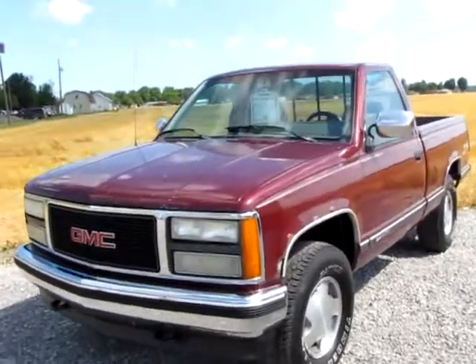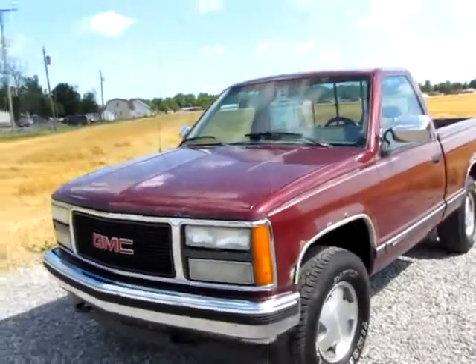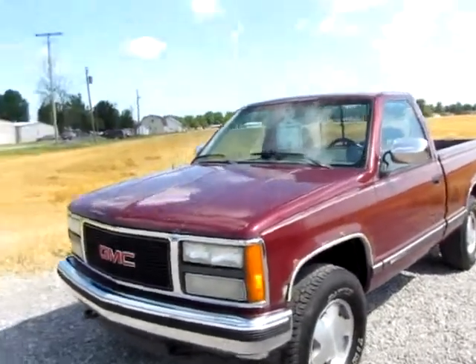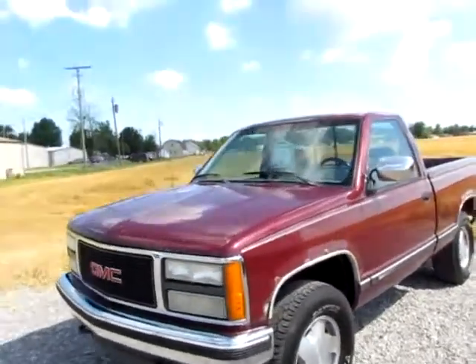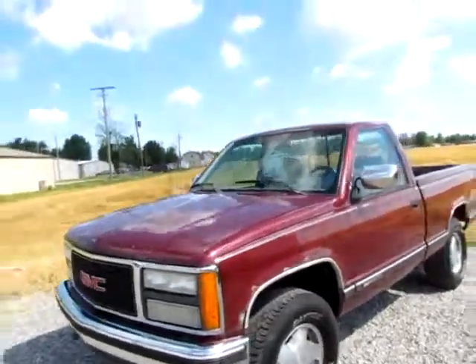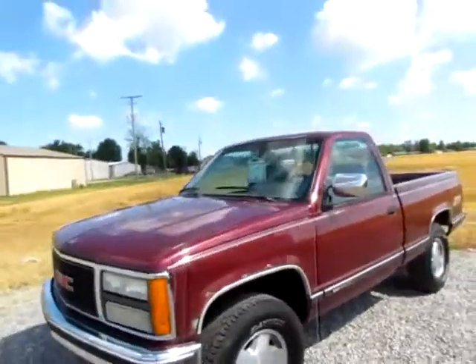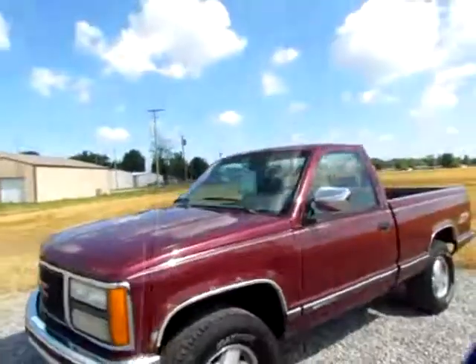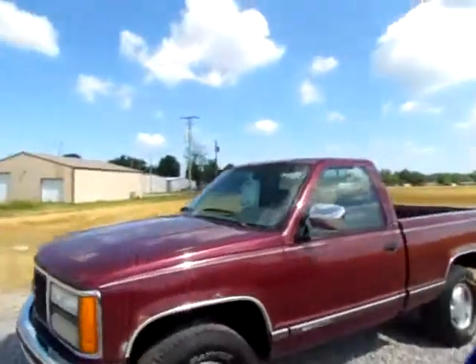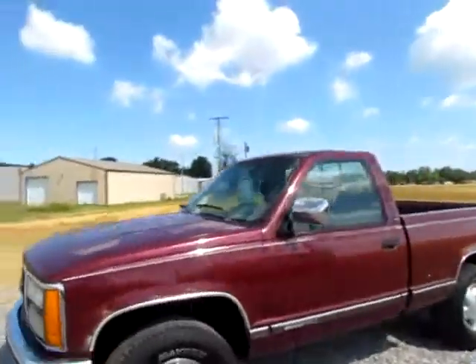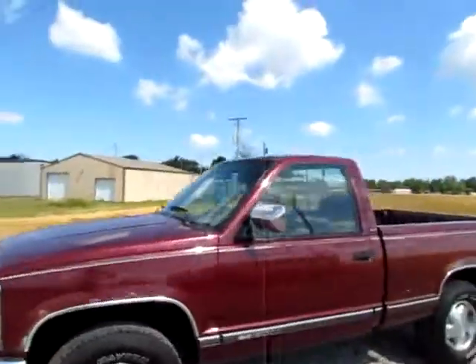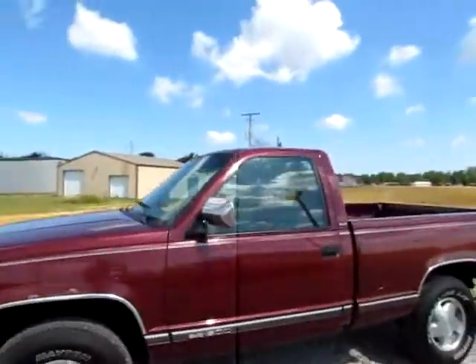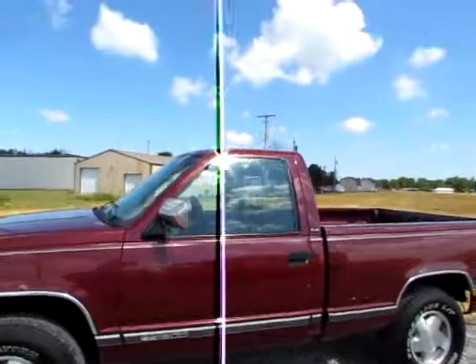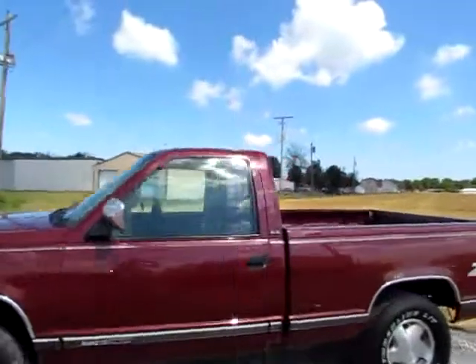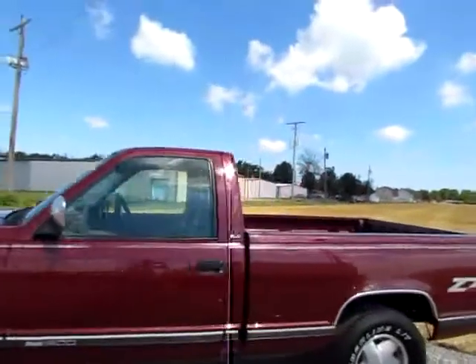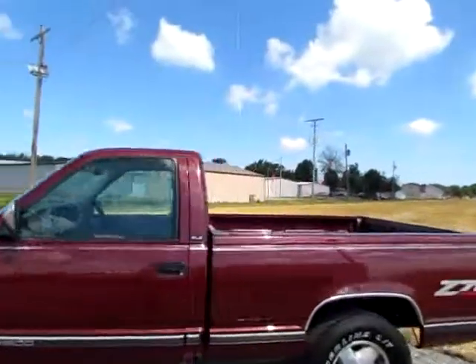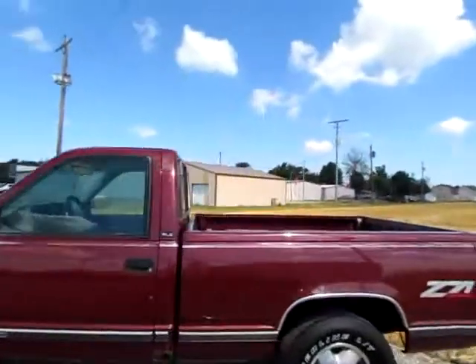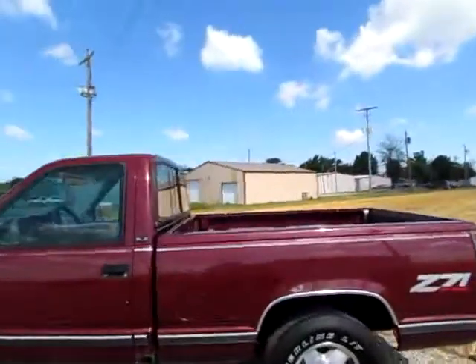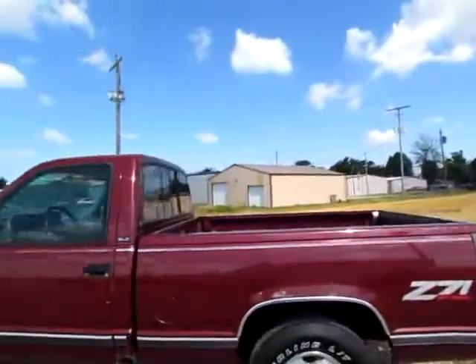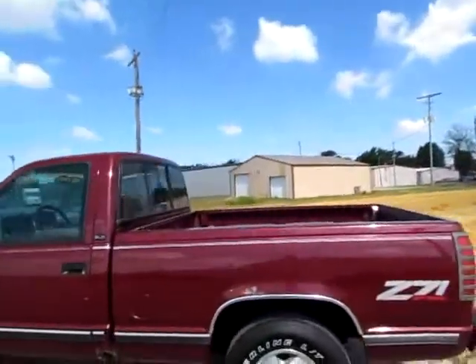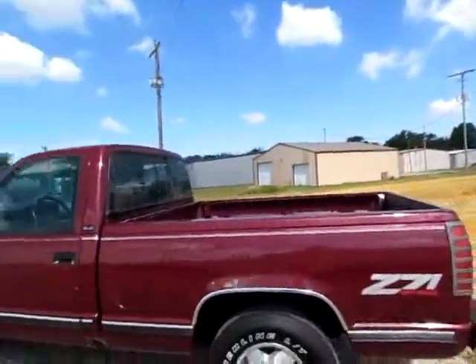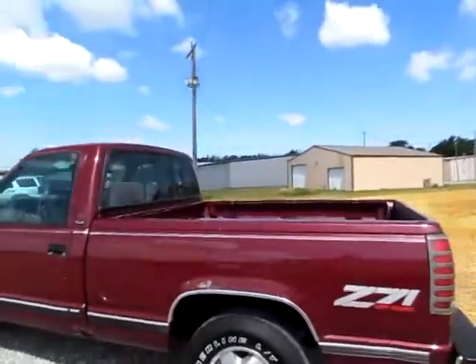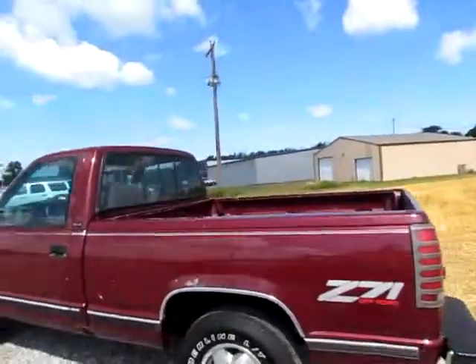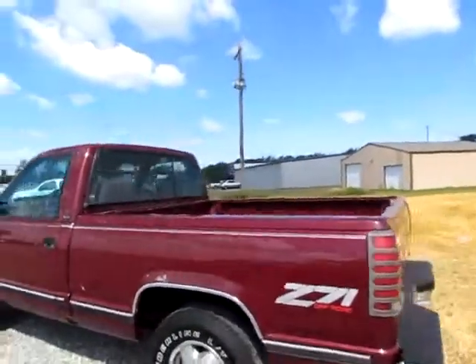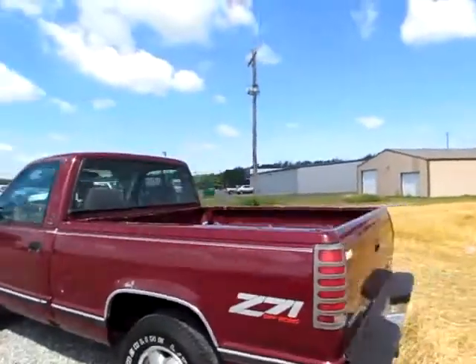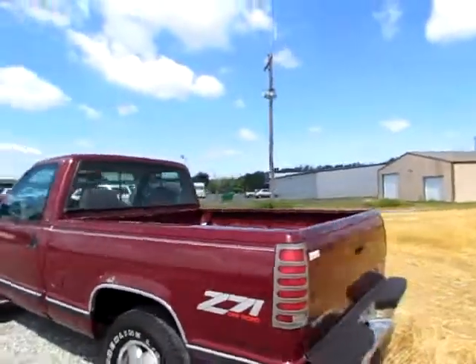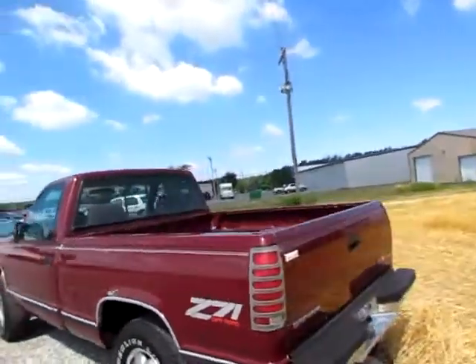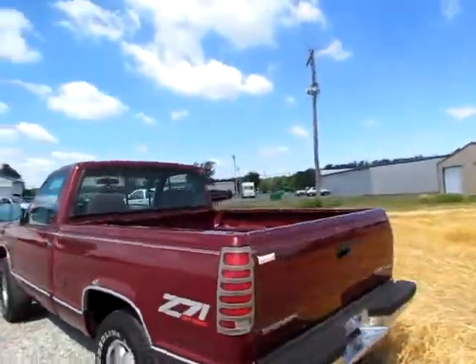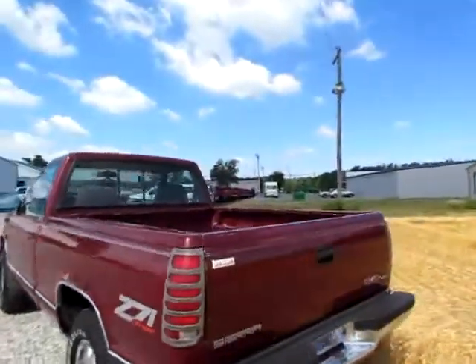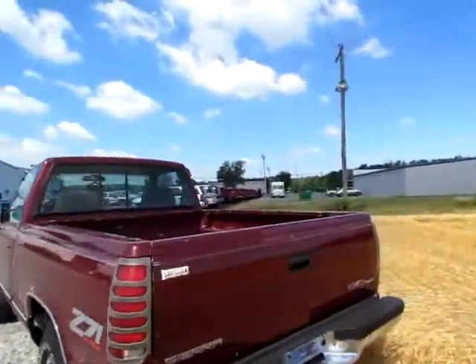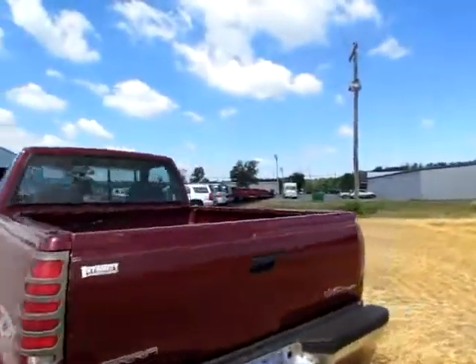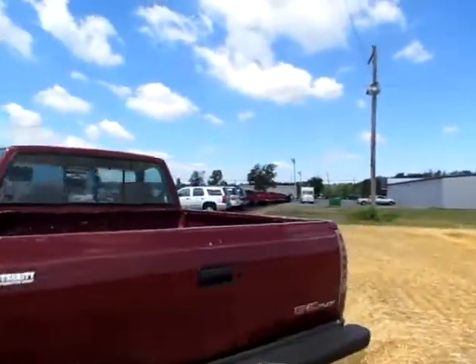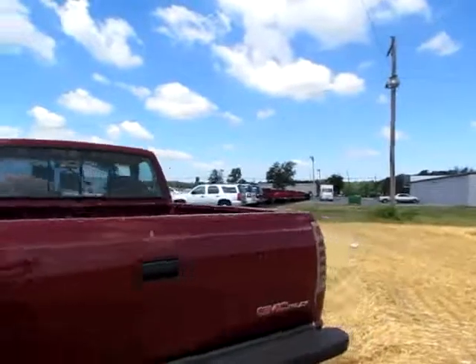Alright, a good looking 1993 GMC 1500. This is an SLE Sierra Z71 off-road.